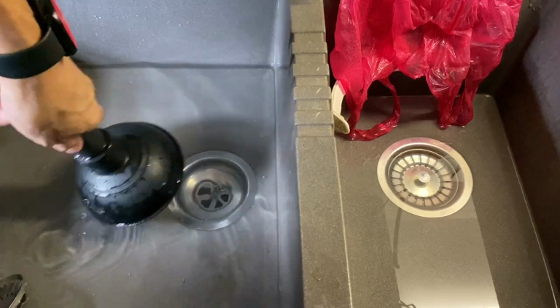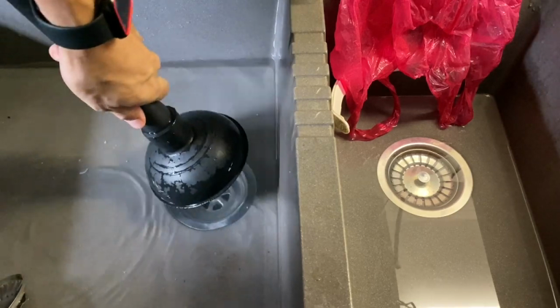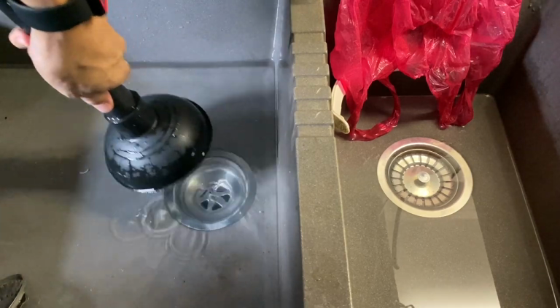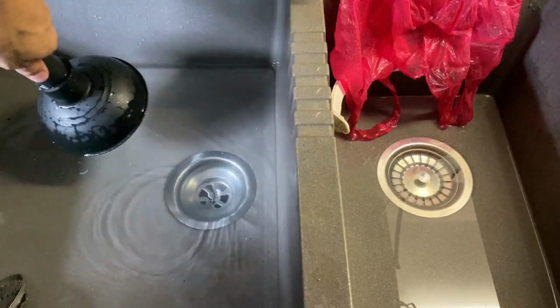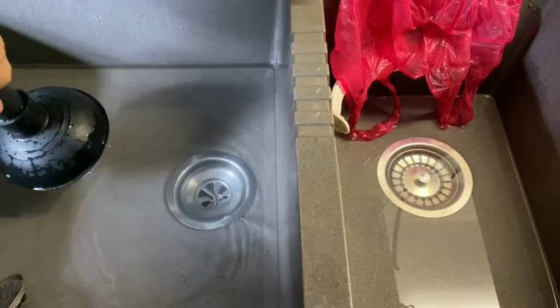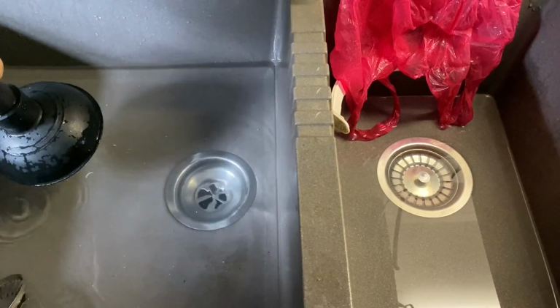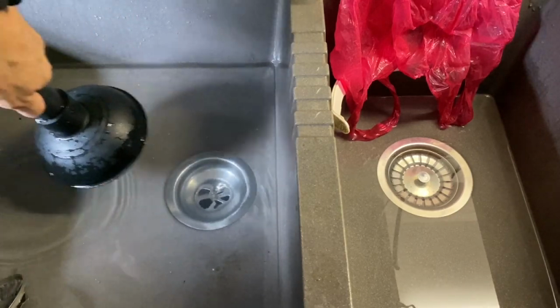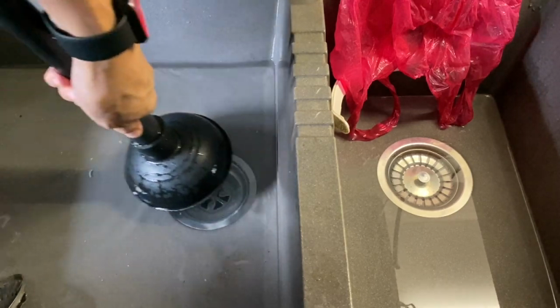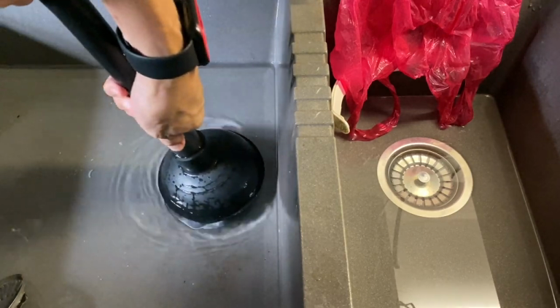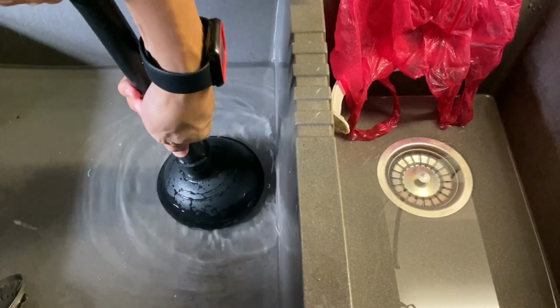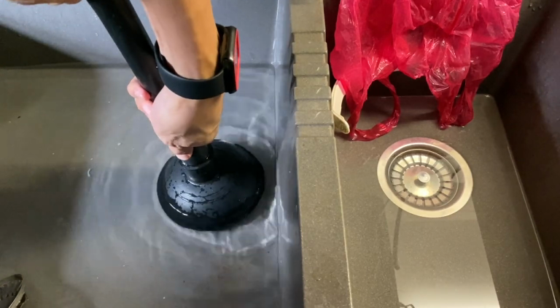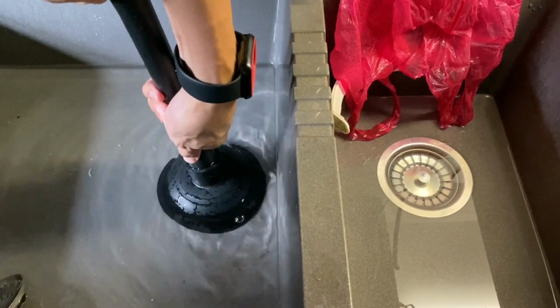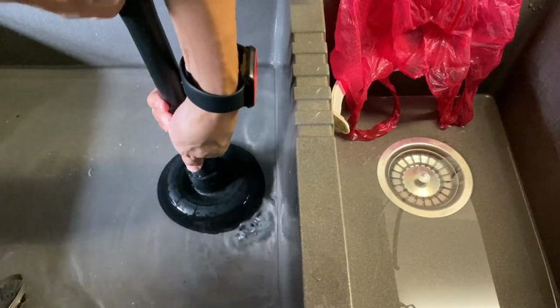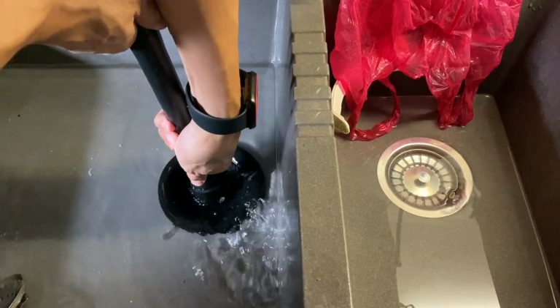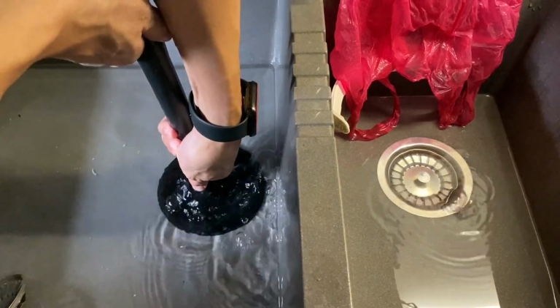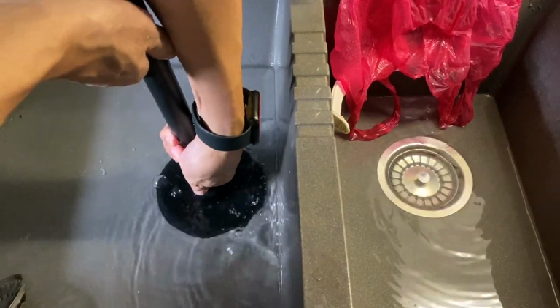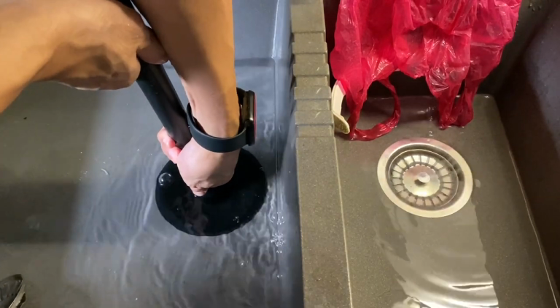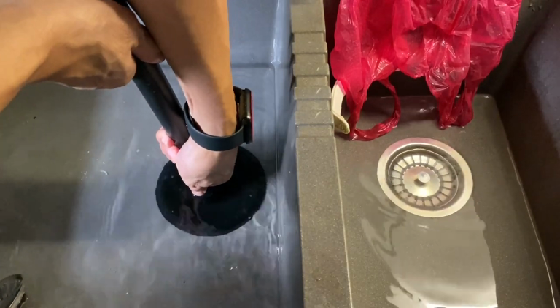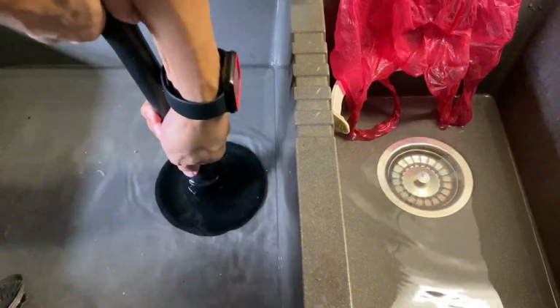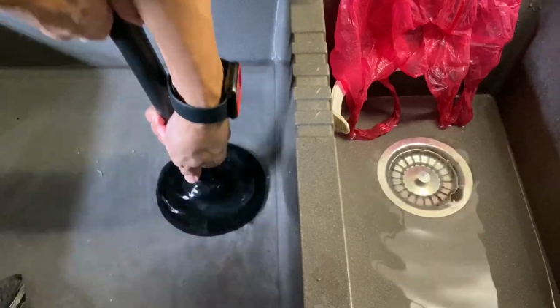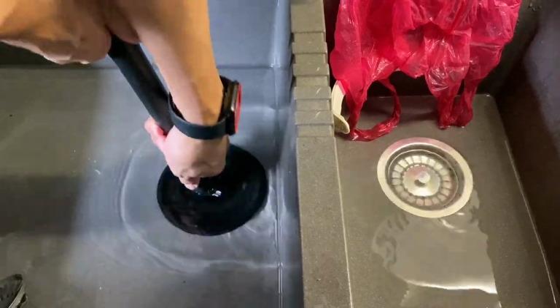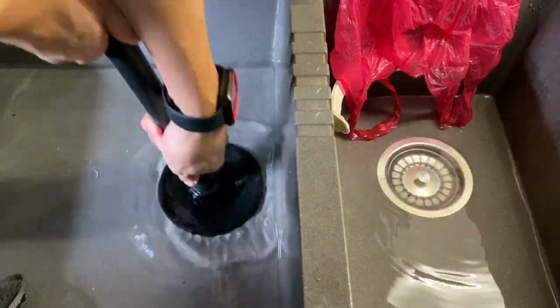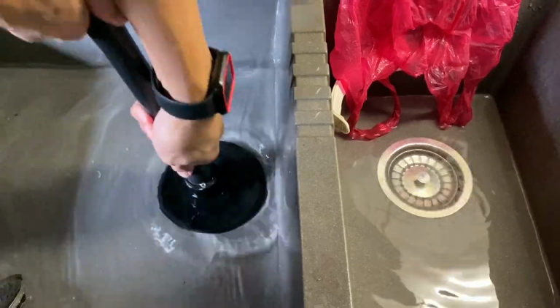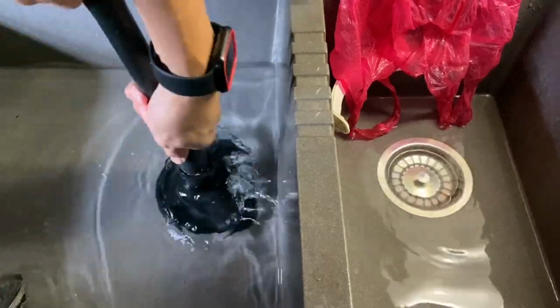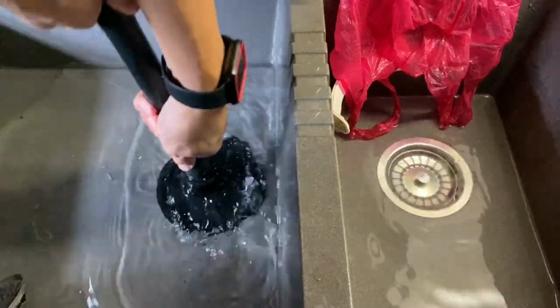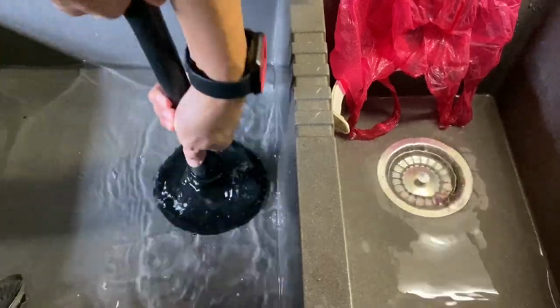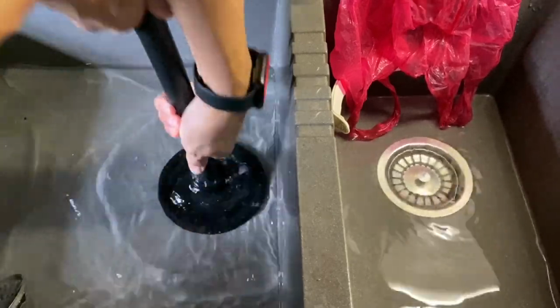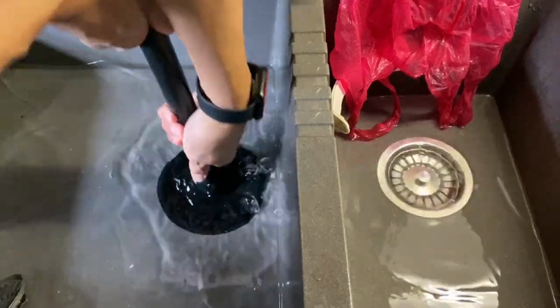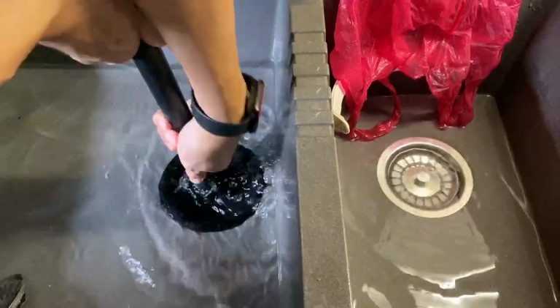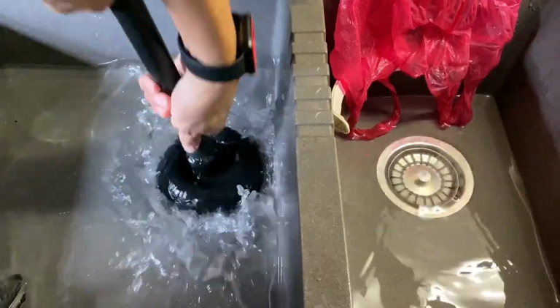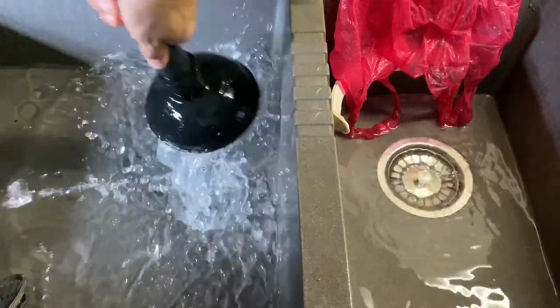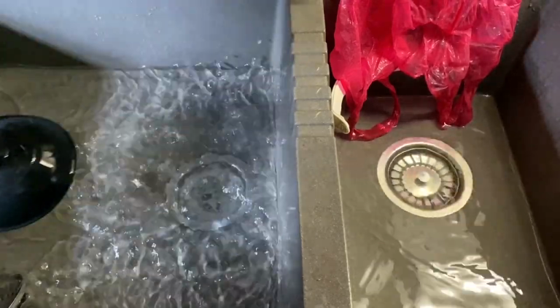Wait for it until you see a vortex. Once you see a vortex, then you know the water is draining. You have just successfully unclogged the kitchen sink.